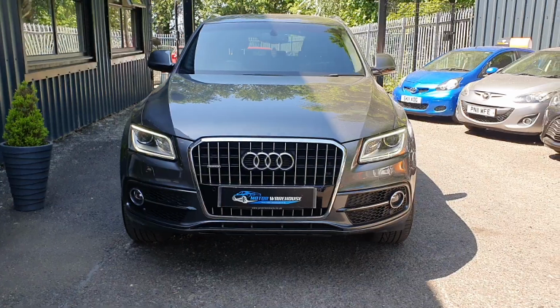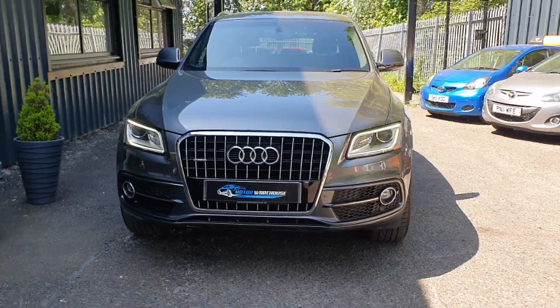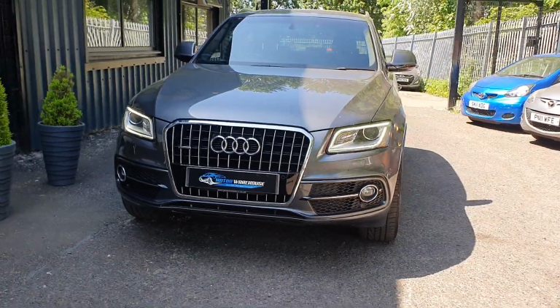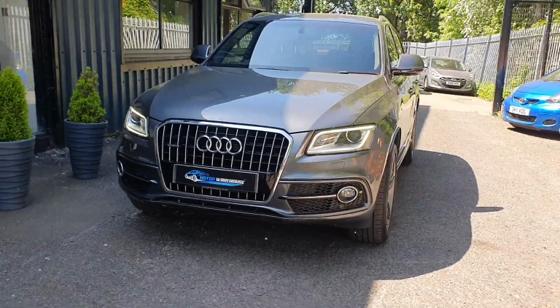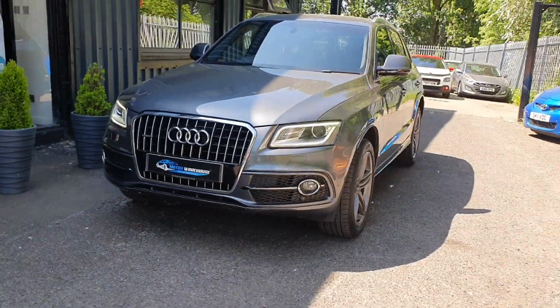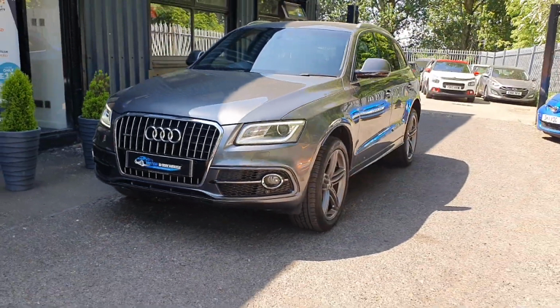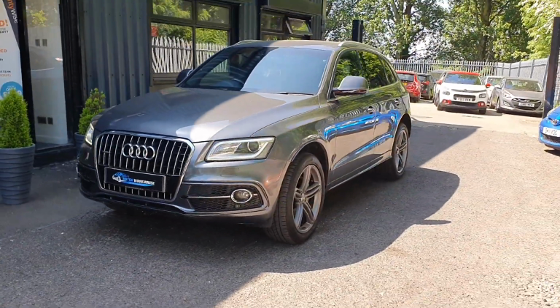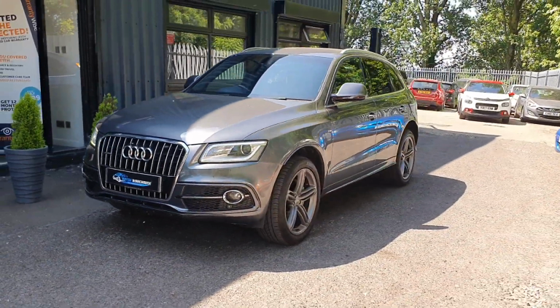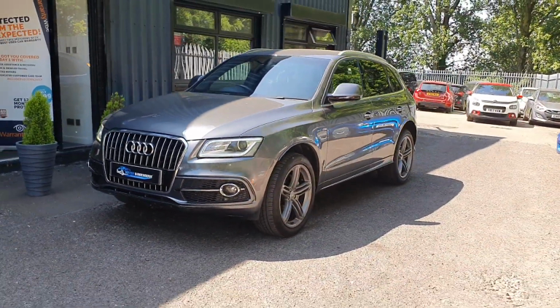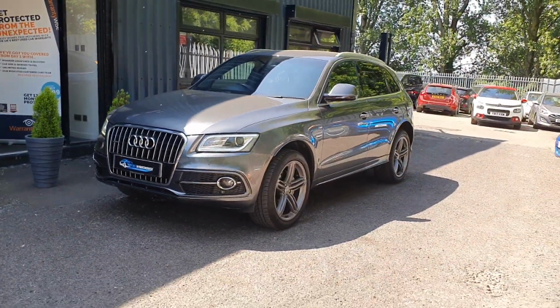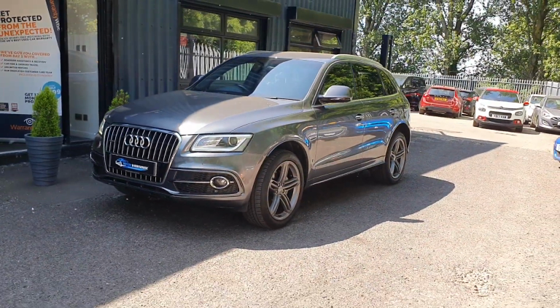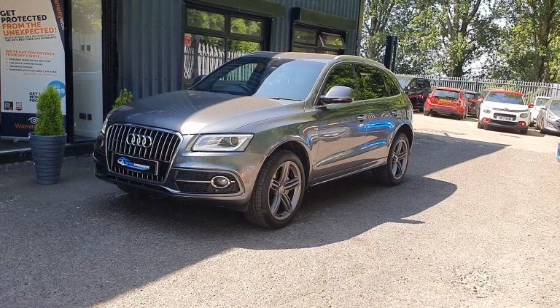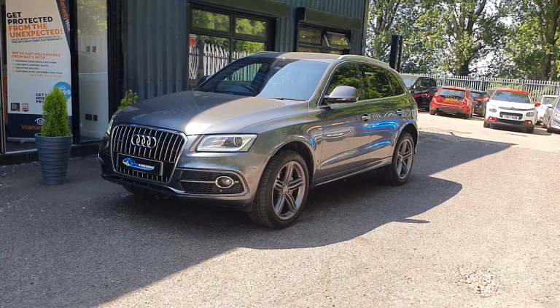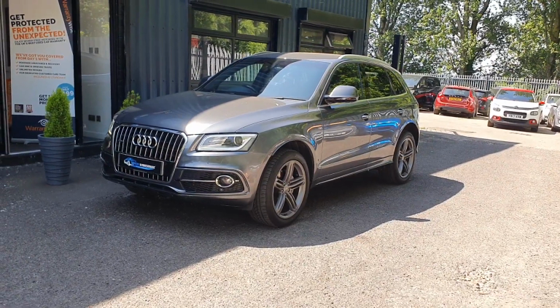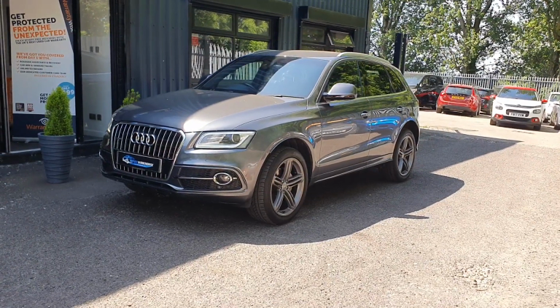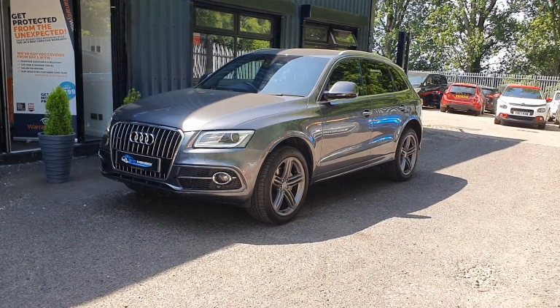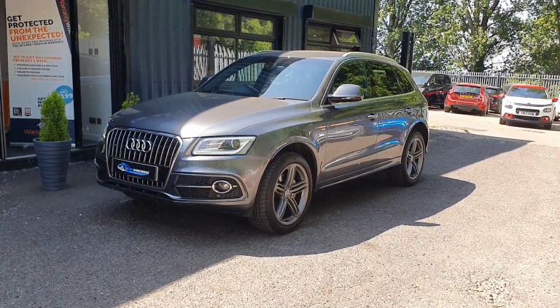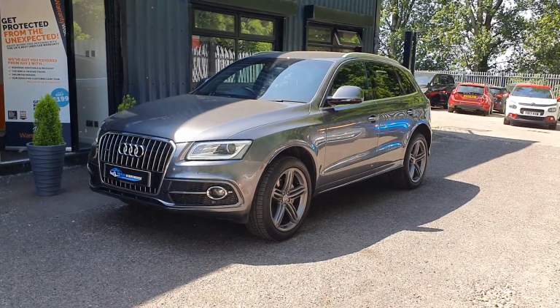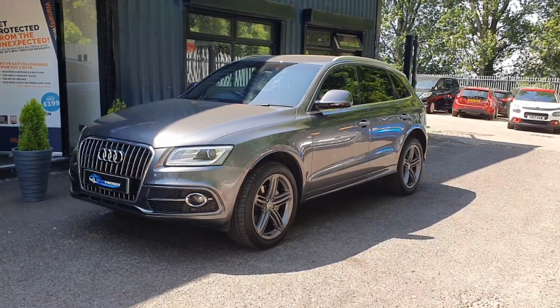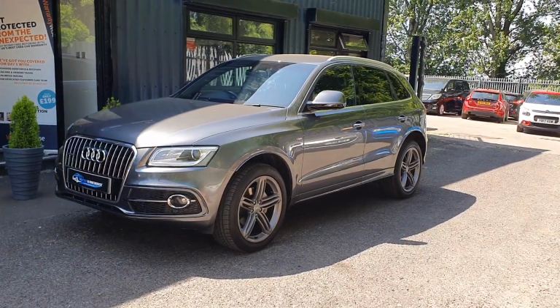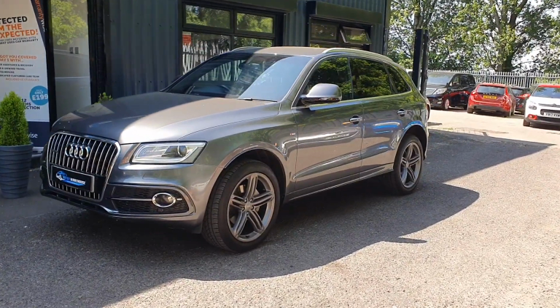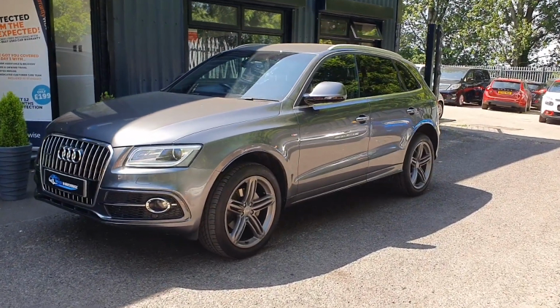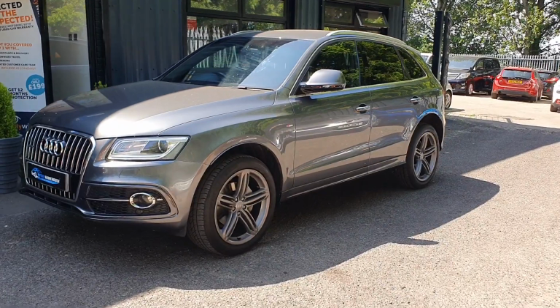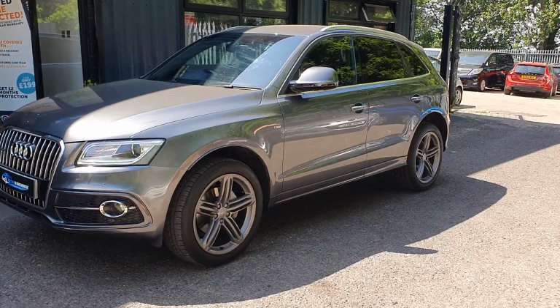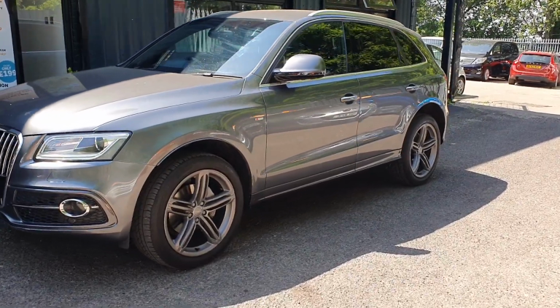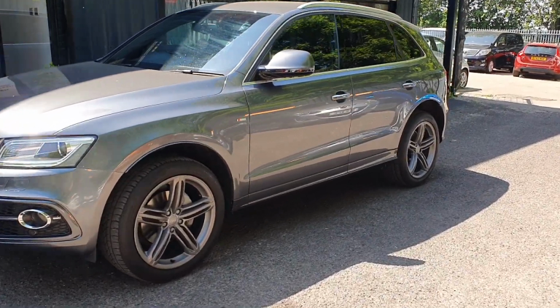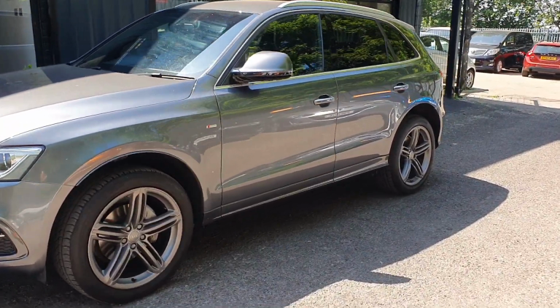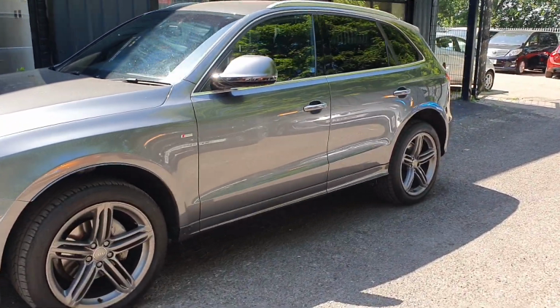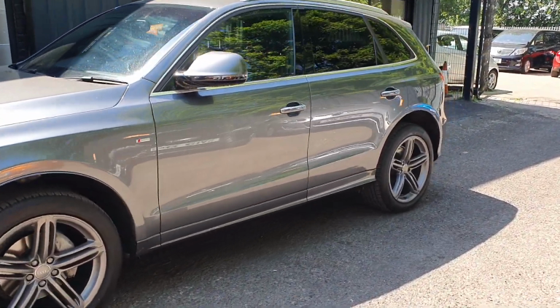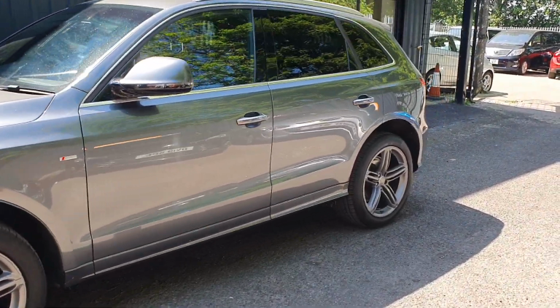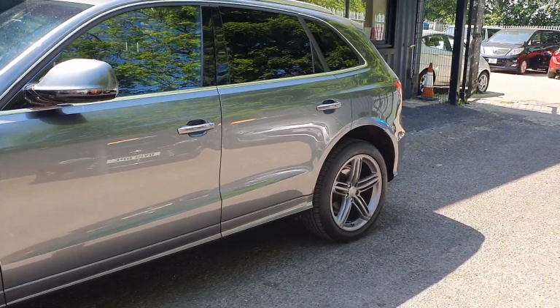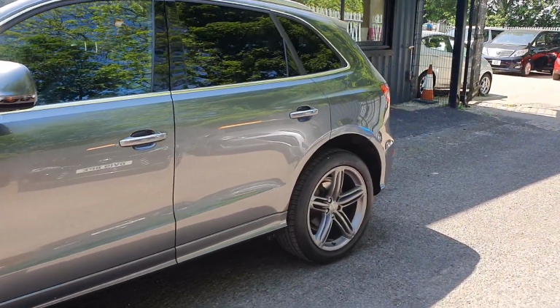Today at Motor Warehouse we have this stunning 2015 Audi Q5. This is a 2 litre TDI S Line finished in grey, very very low on the miles — 46,000 miles — and this uses an automatic gearbox.